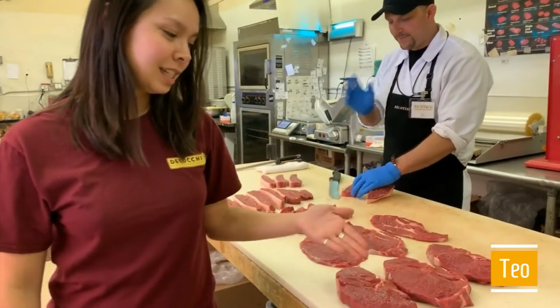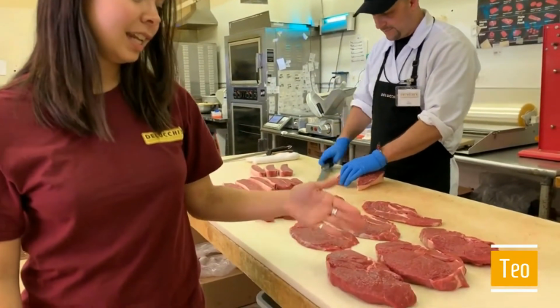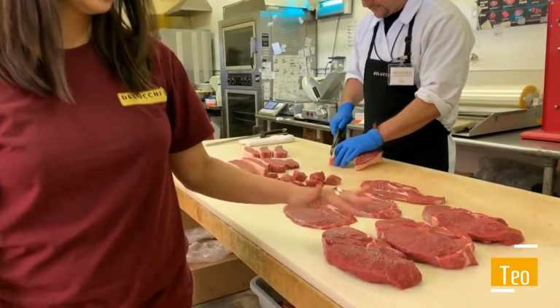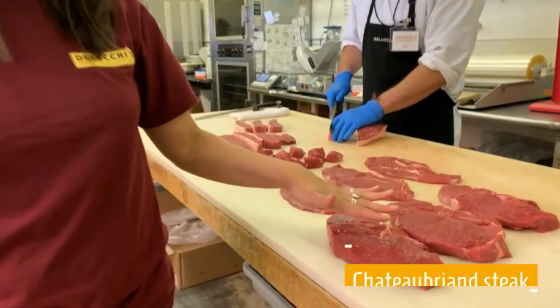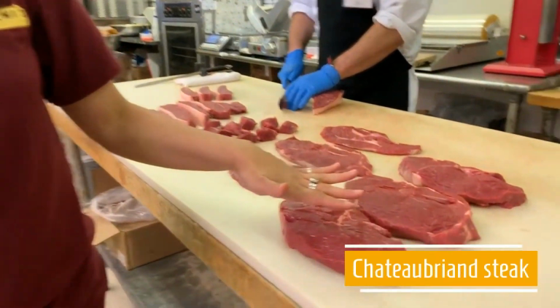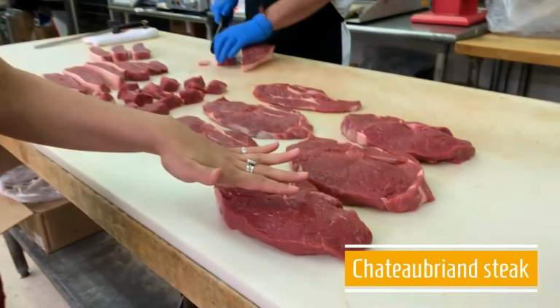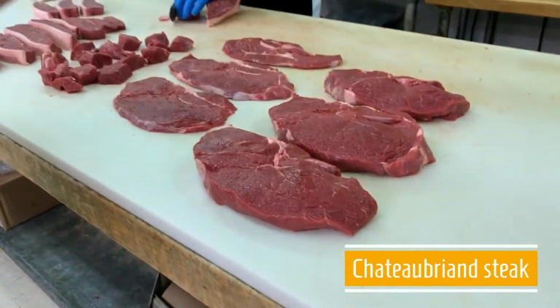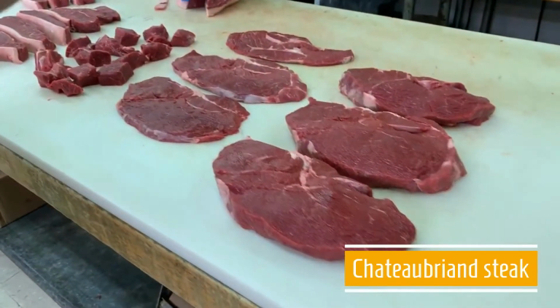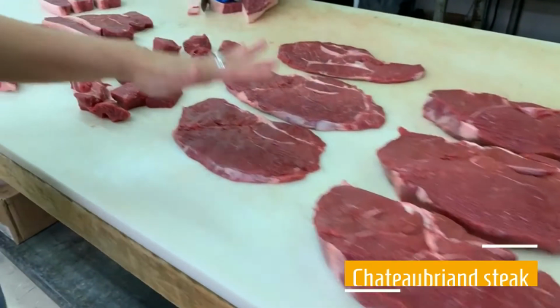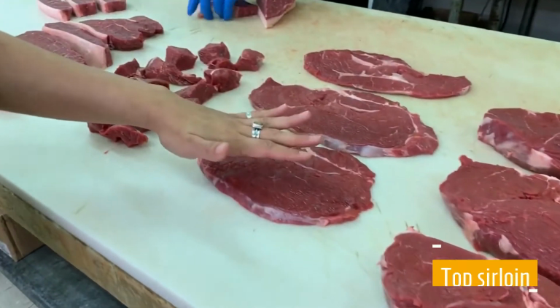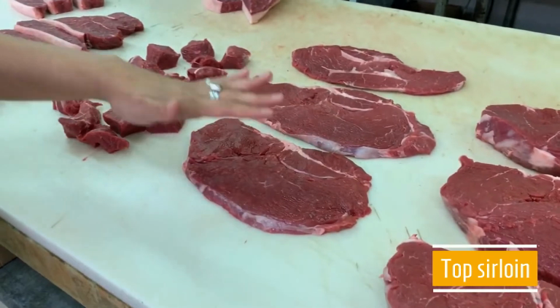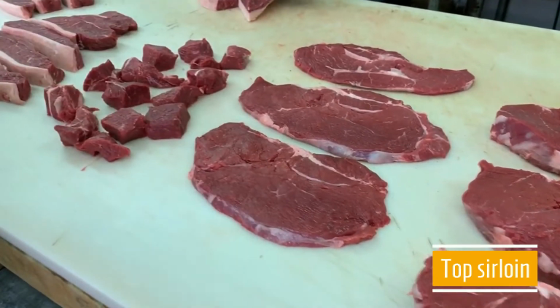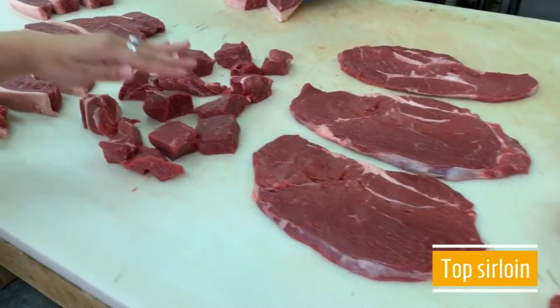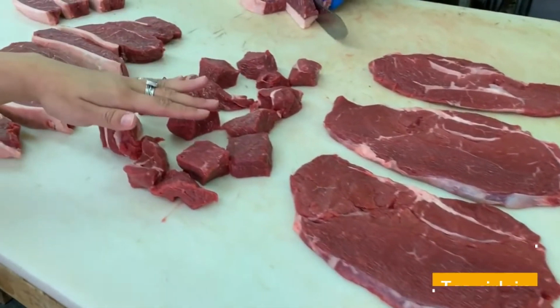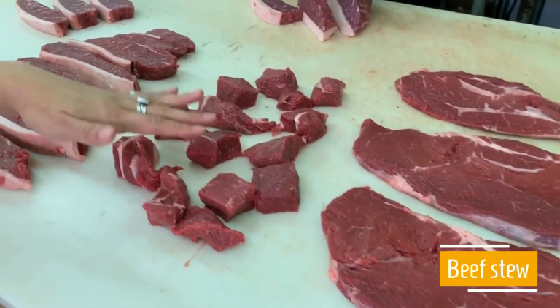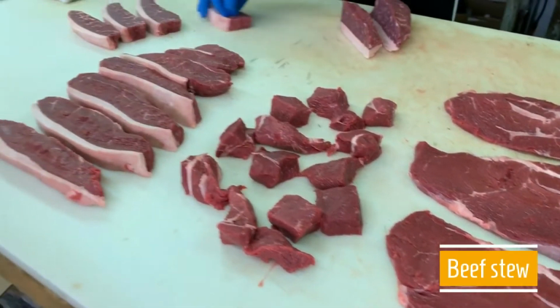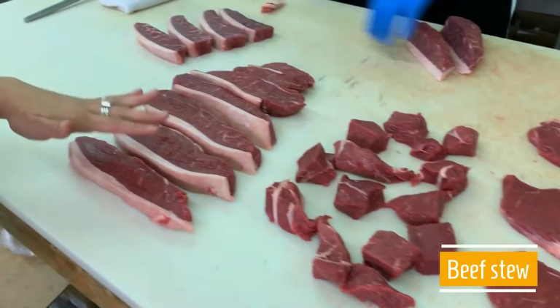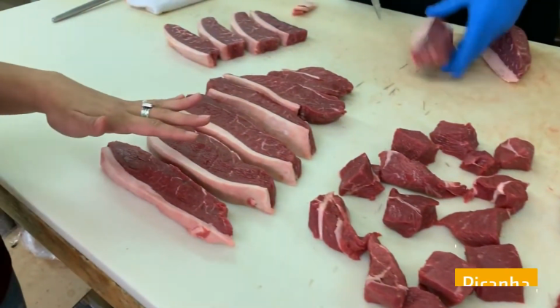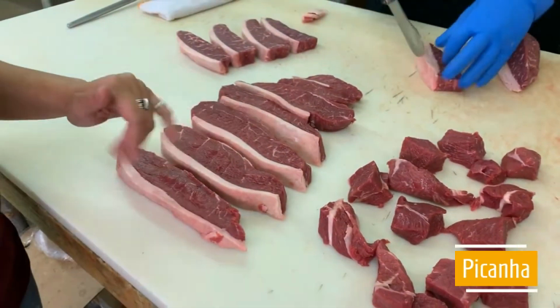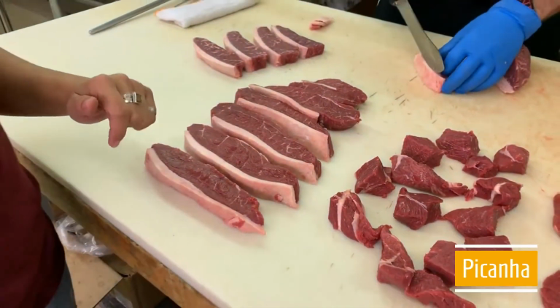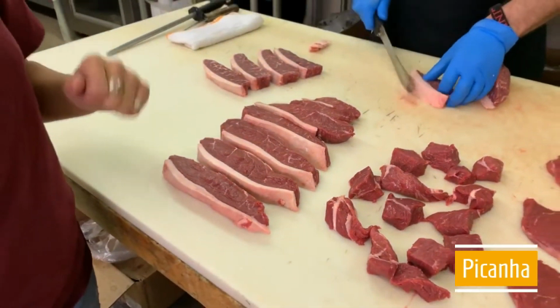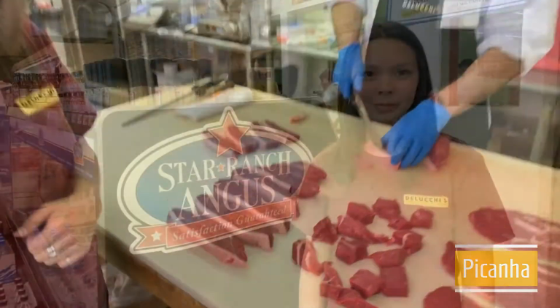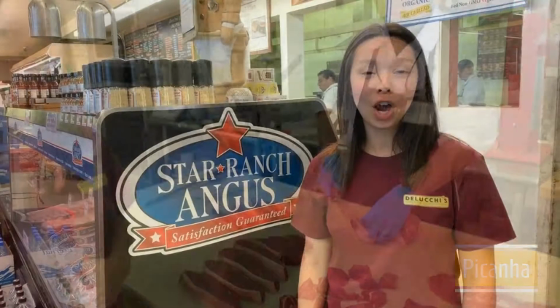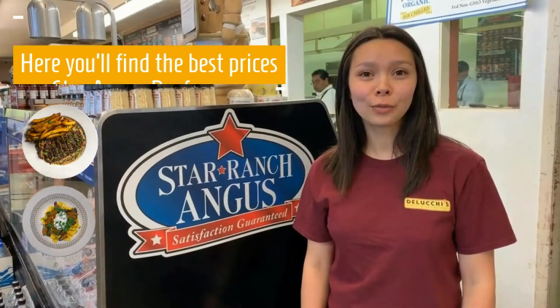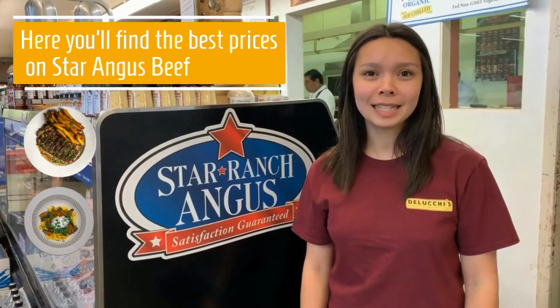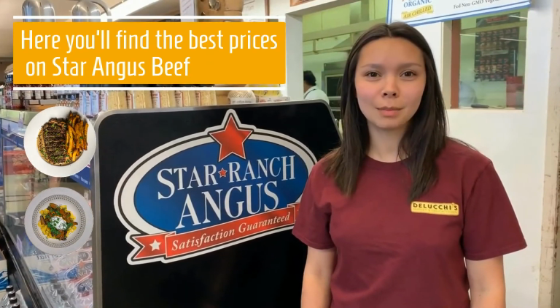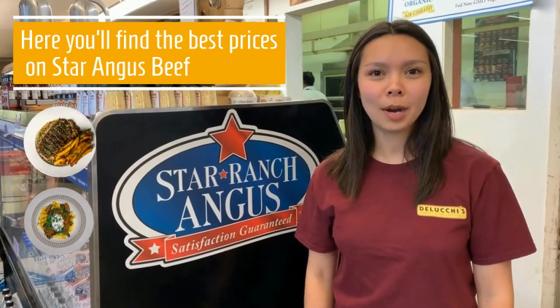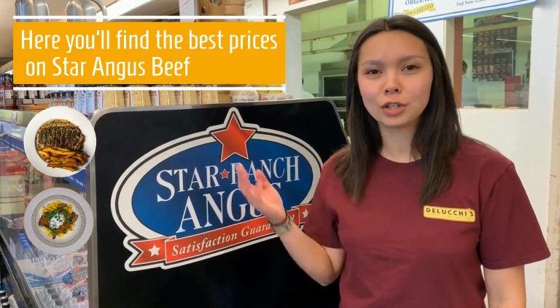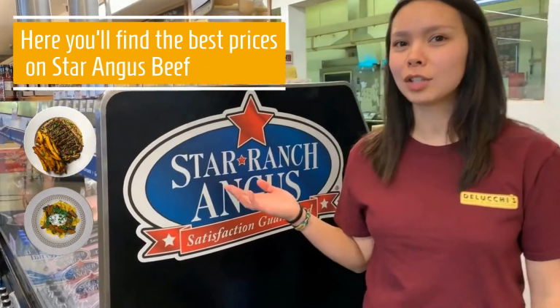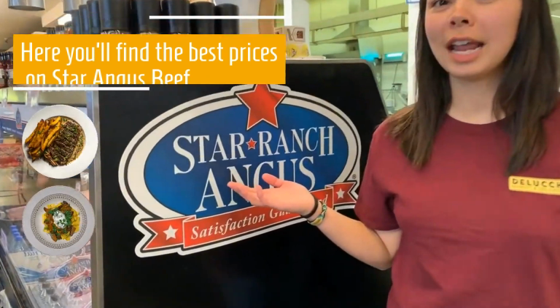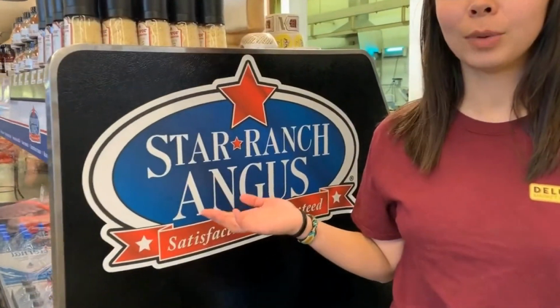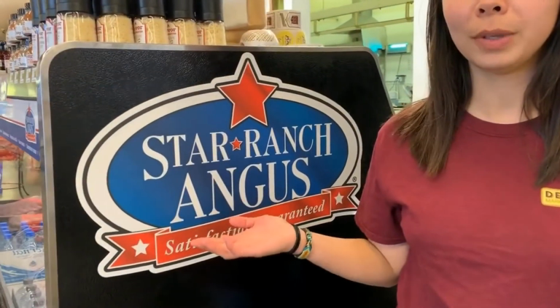He's cutting Chateaubriand steak, top sirloin, beef stew, and picanha. All of our red meats in the meat department are certified Star Angus Ranch meat.